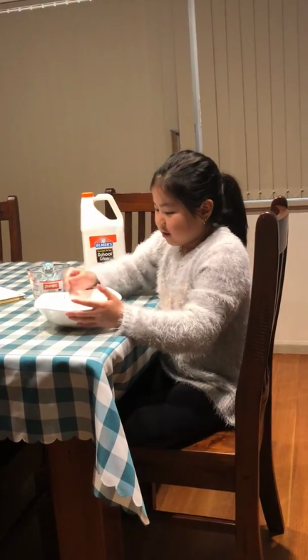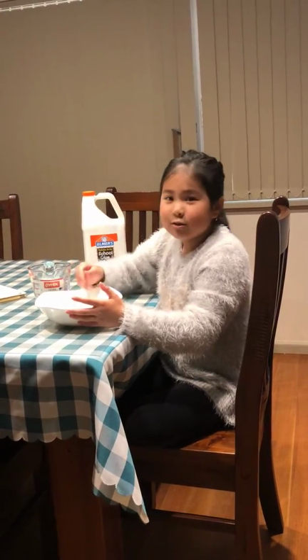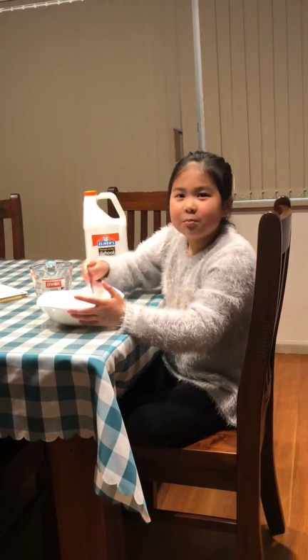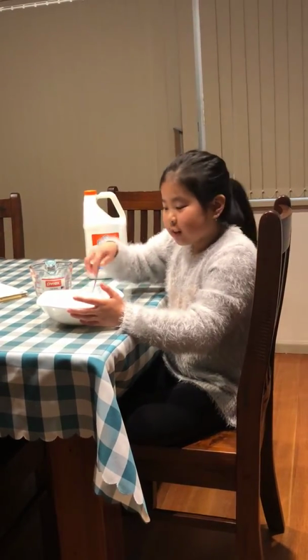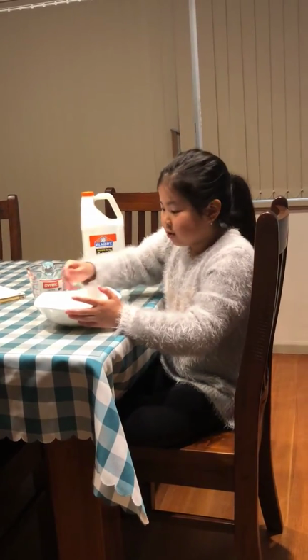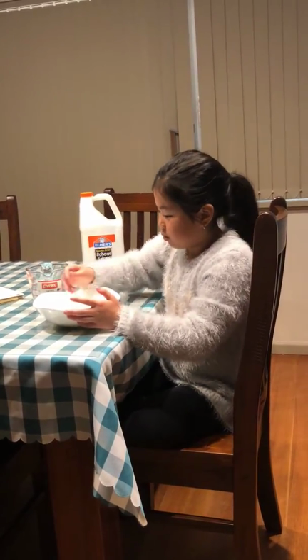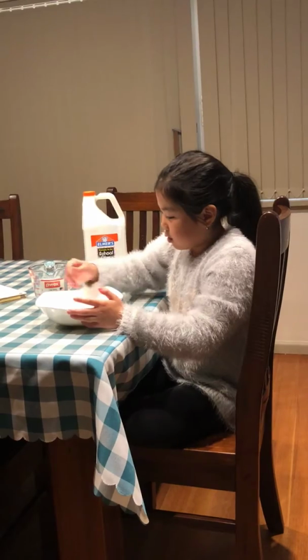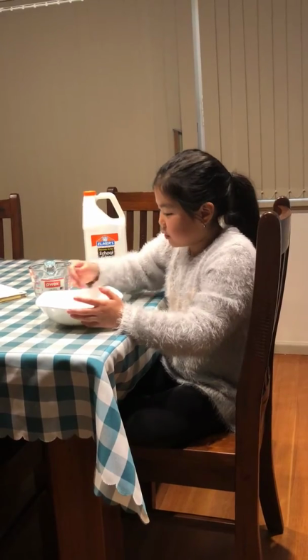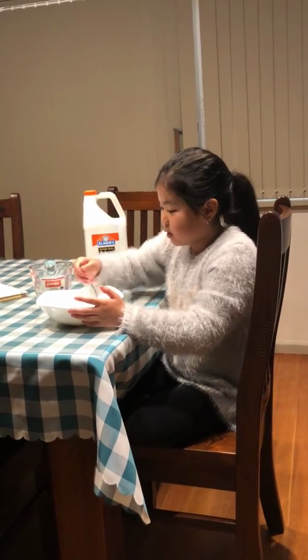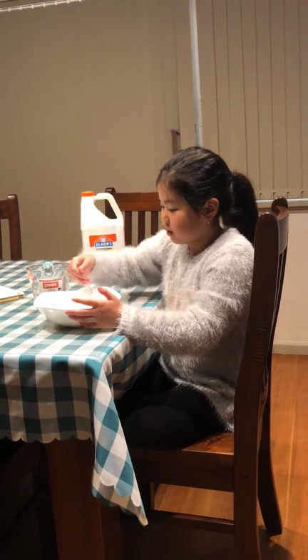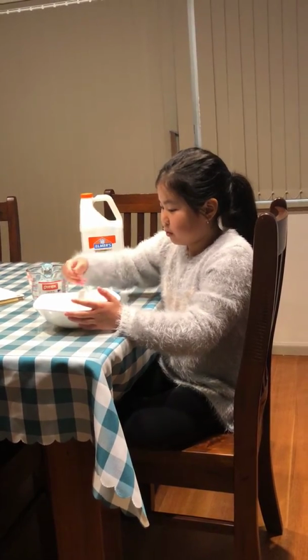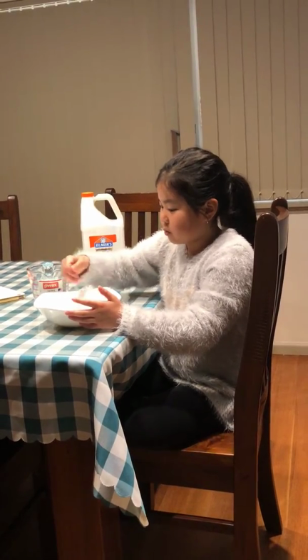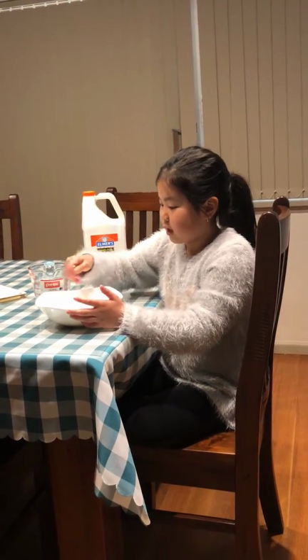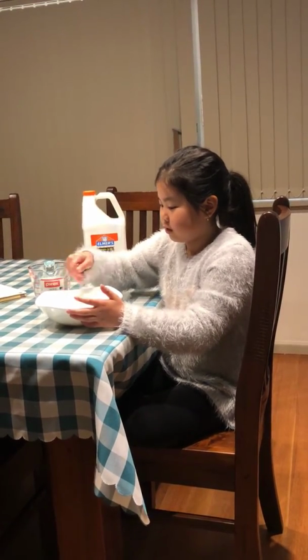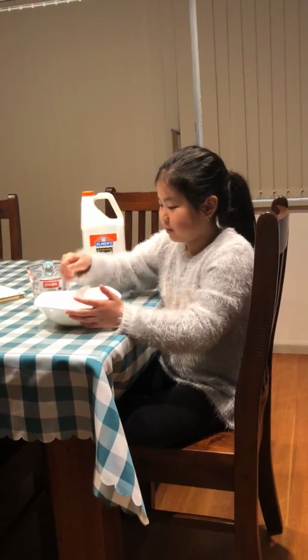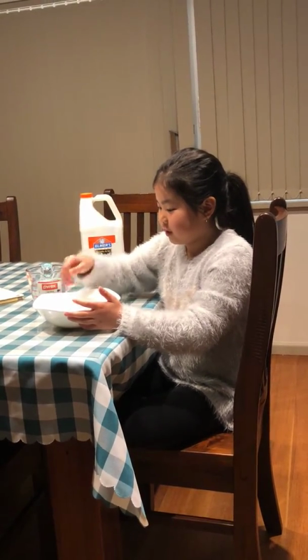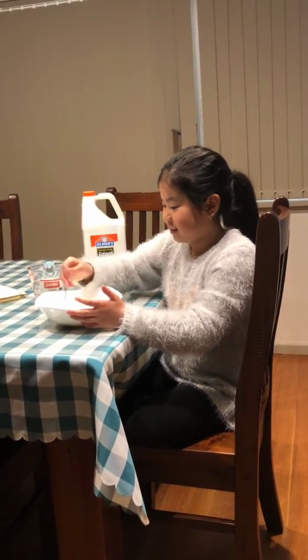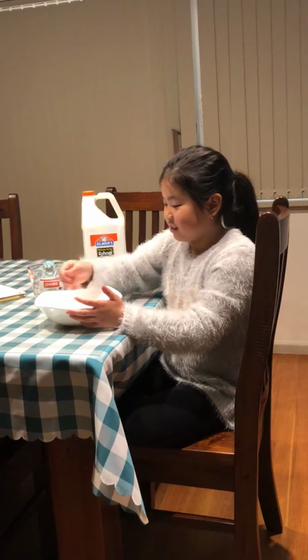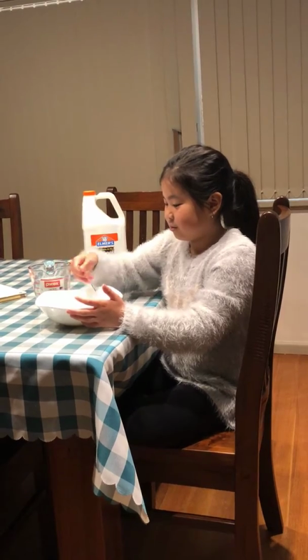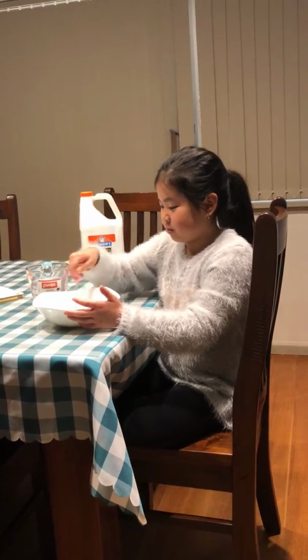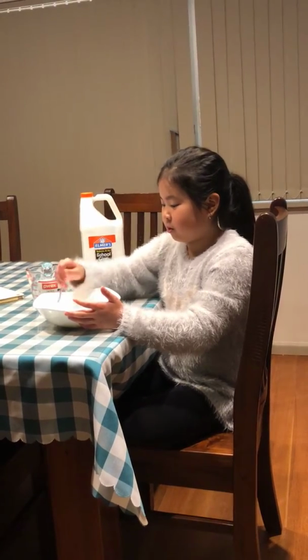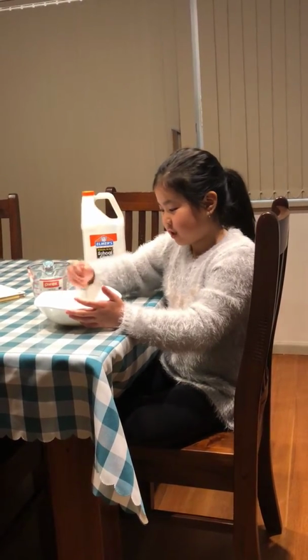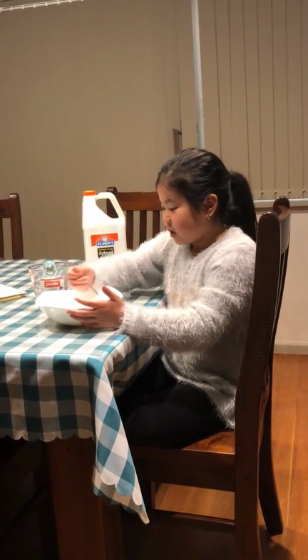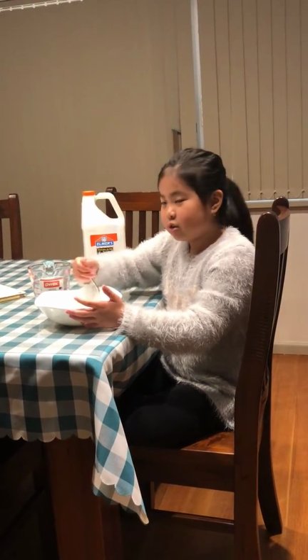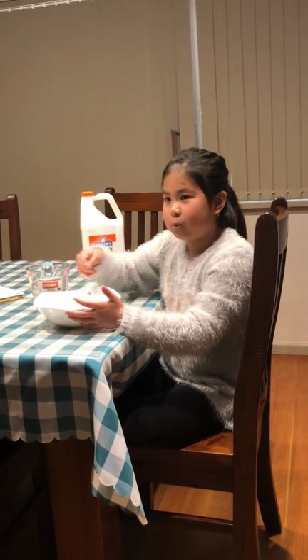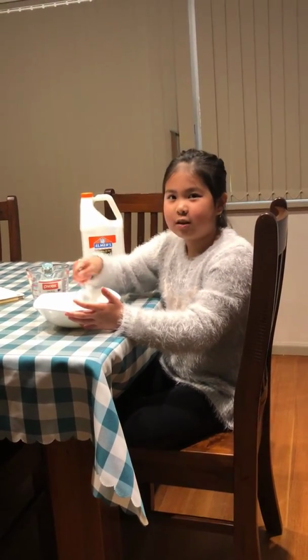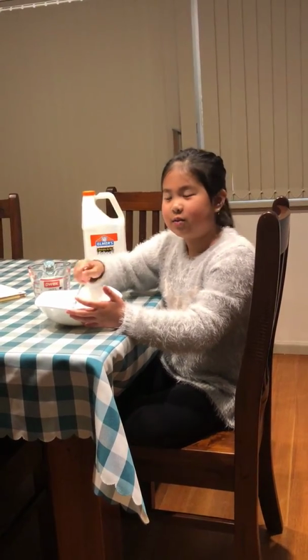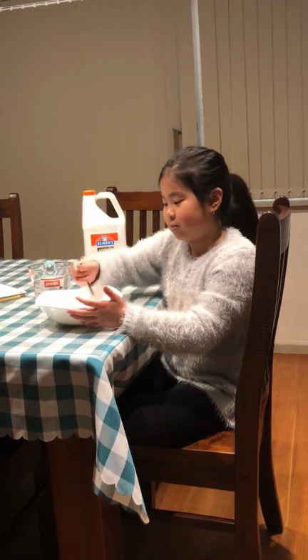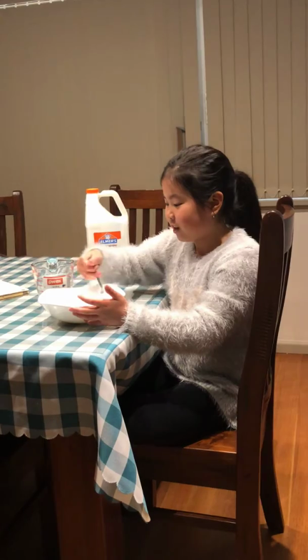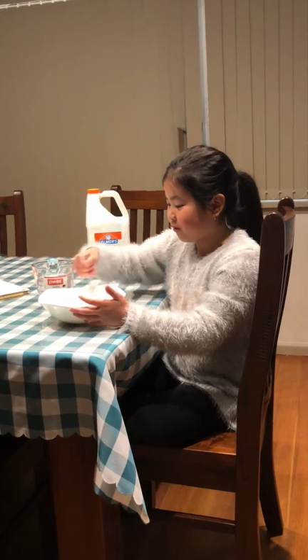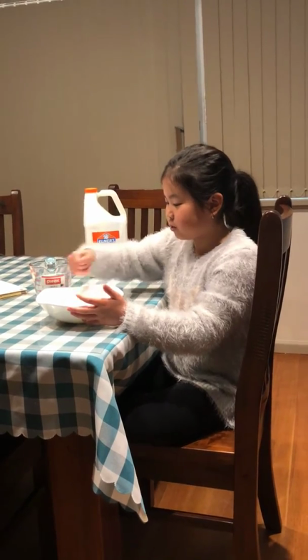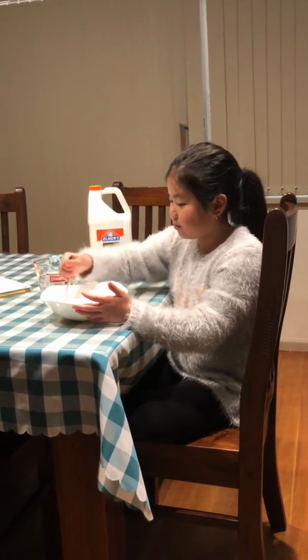It's really important that you use warm water, because the borax won't dissolve properly if you use cold water. You can do hot water as well if you want, but you'll have to wait for it to cool down a bit.